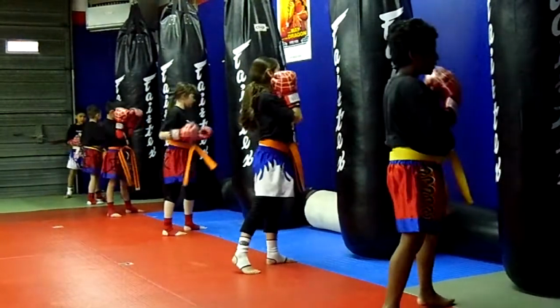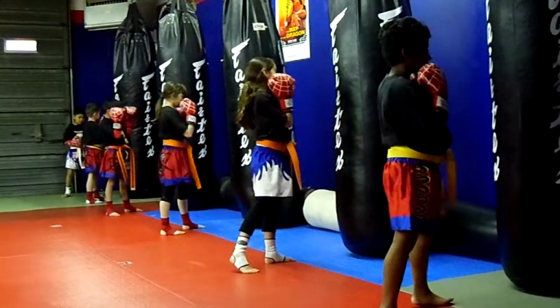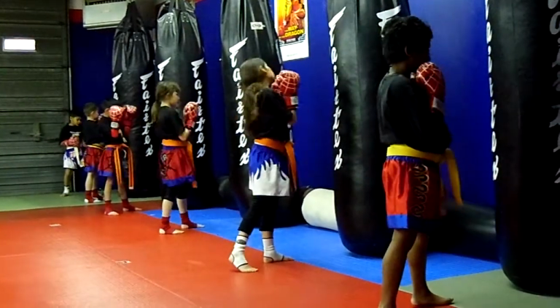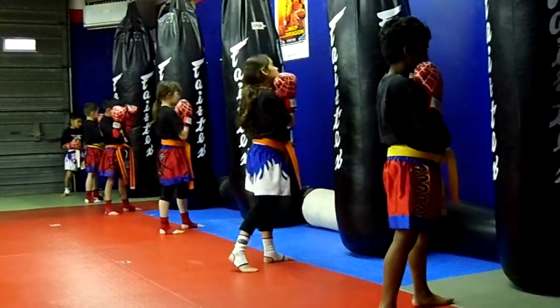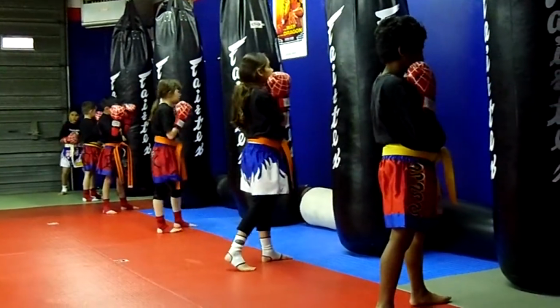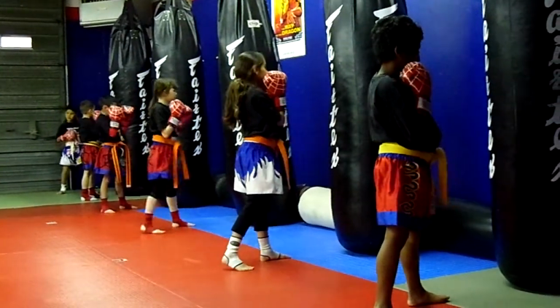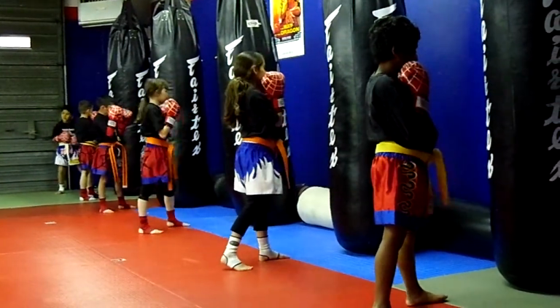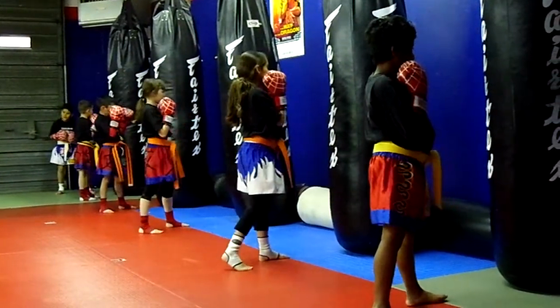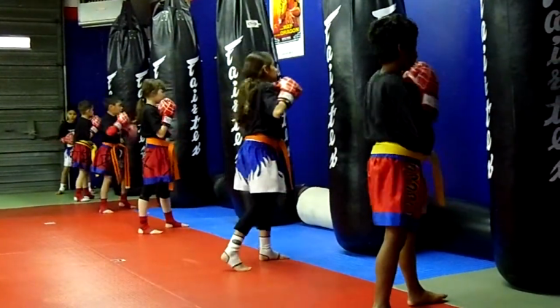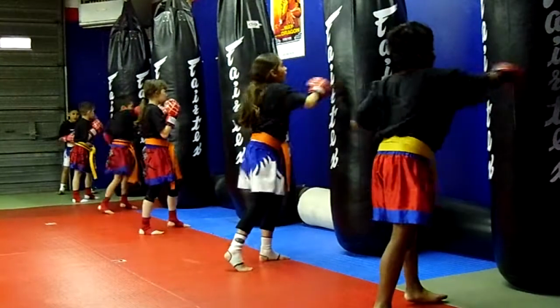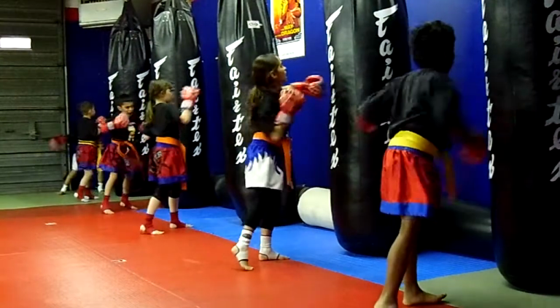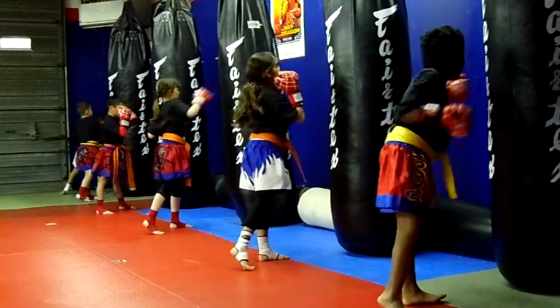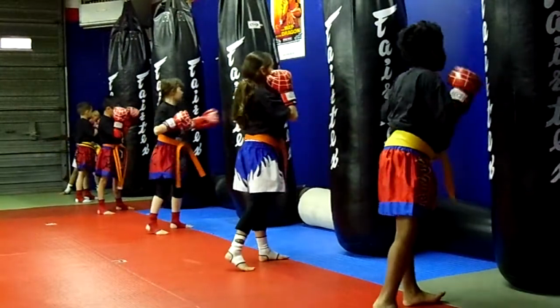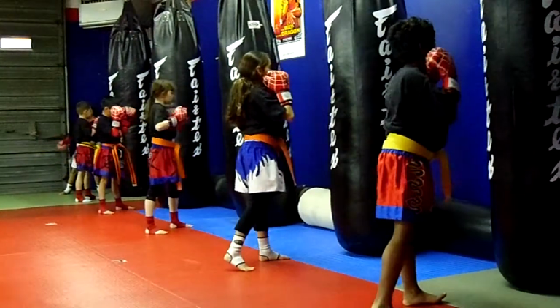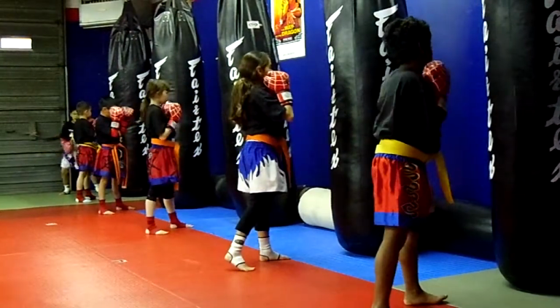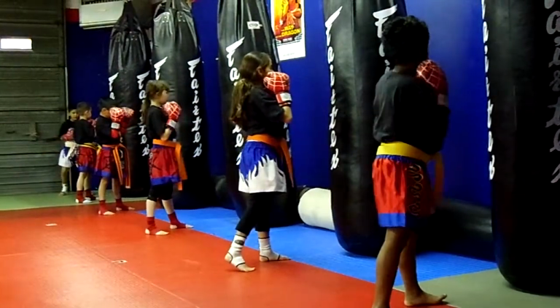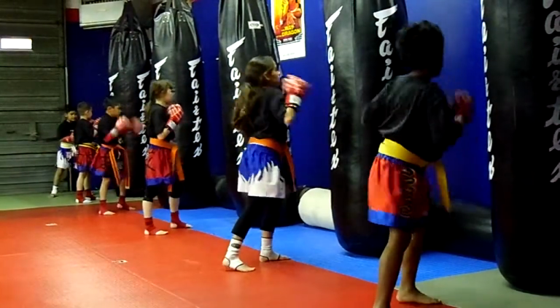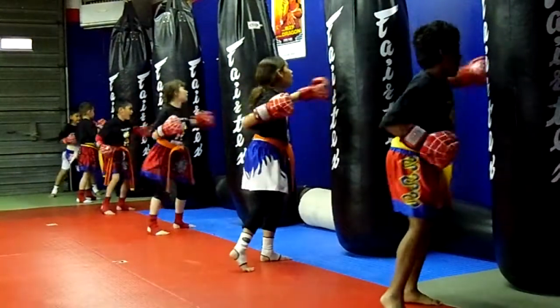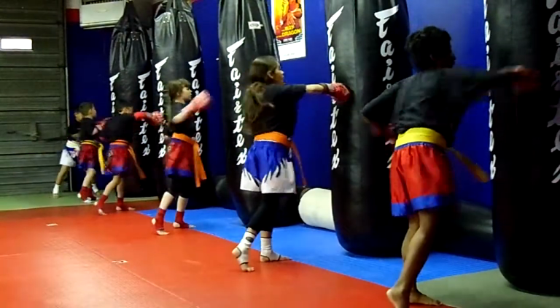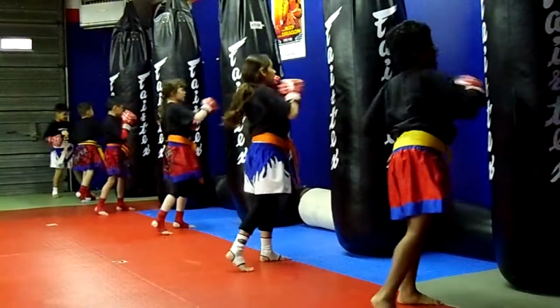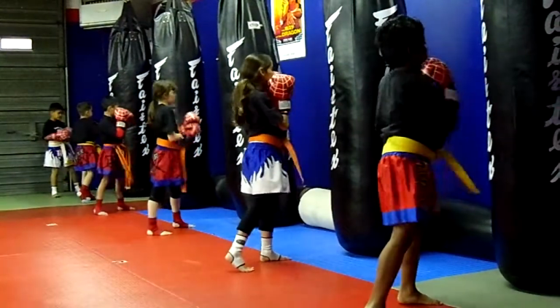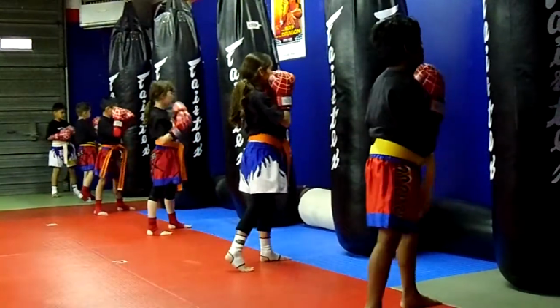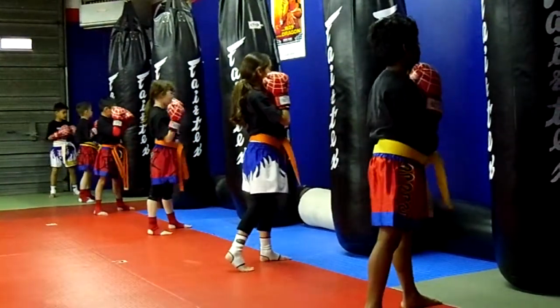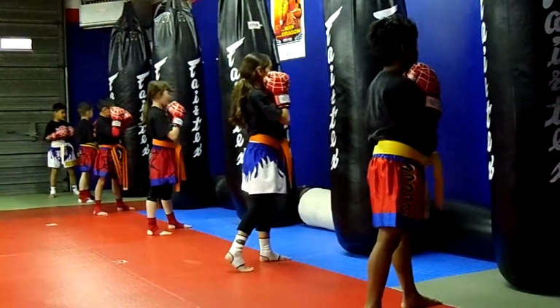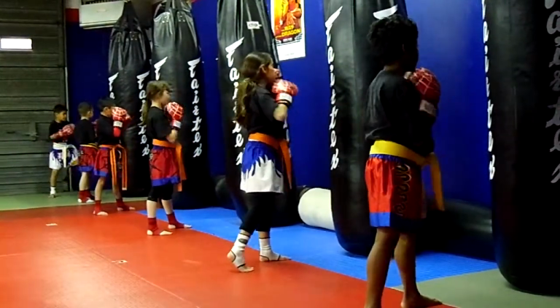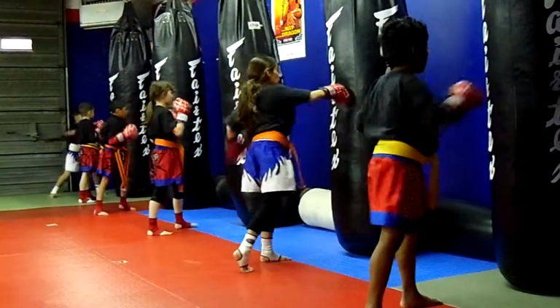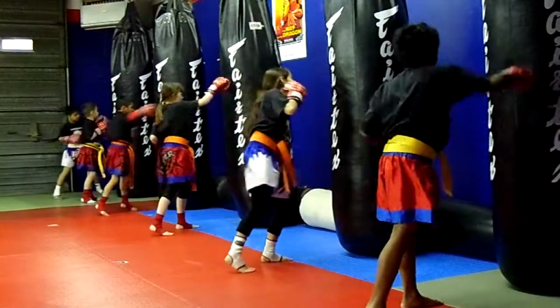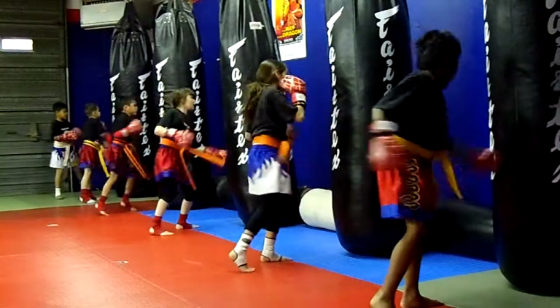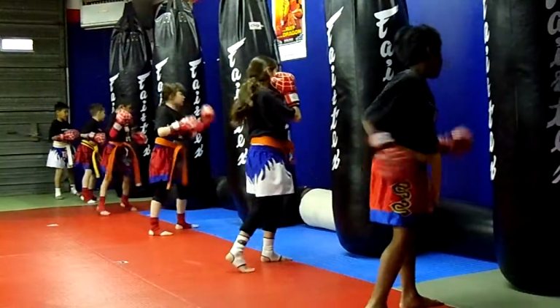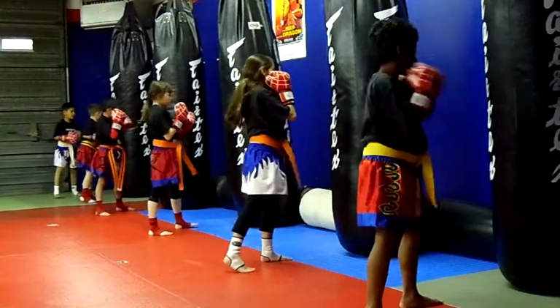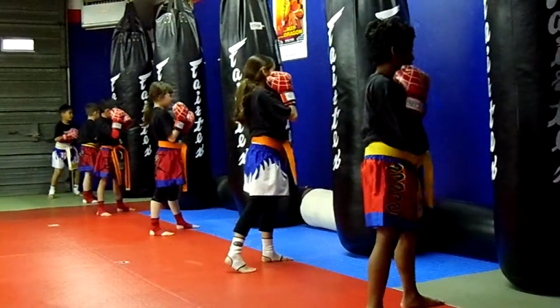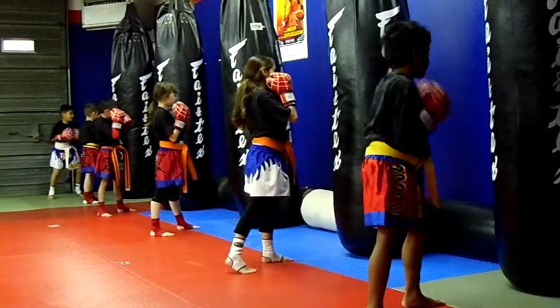Combos. Here we go. Two, three, five, six. Three, two, five, six. Five, six.